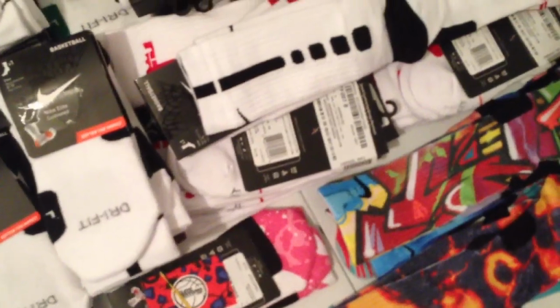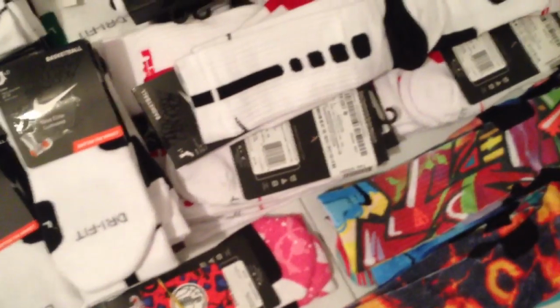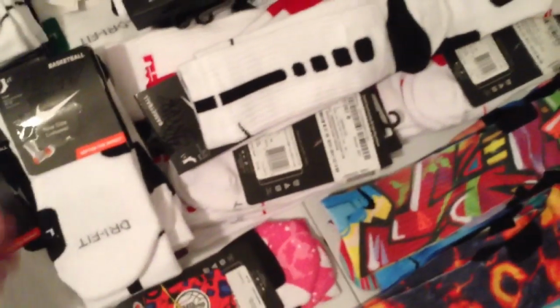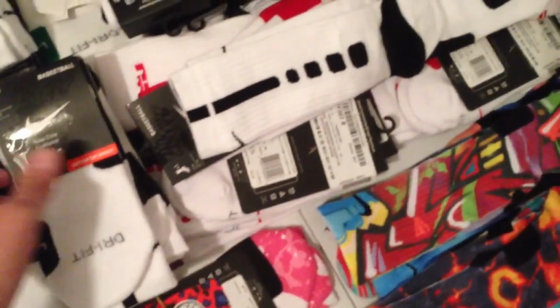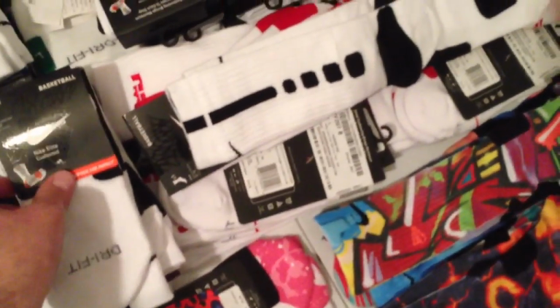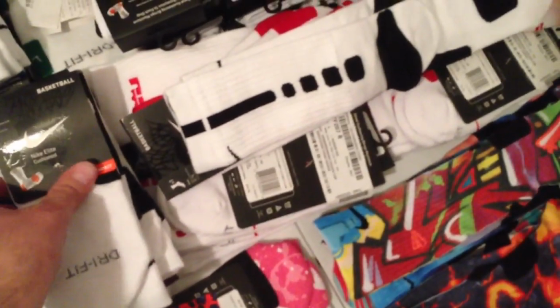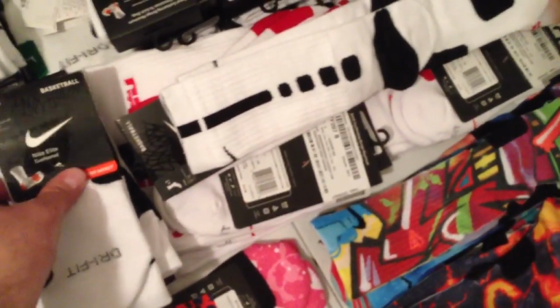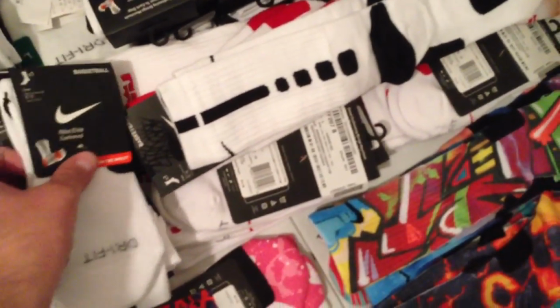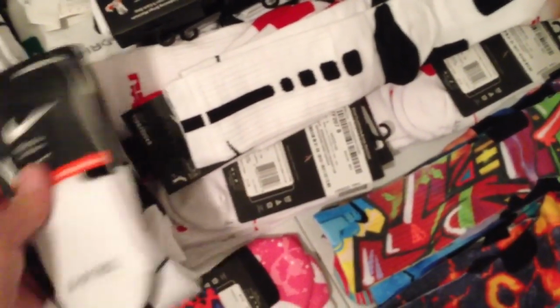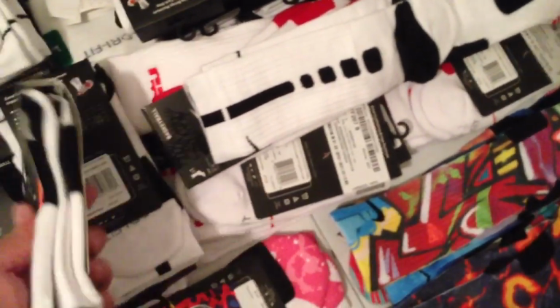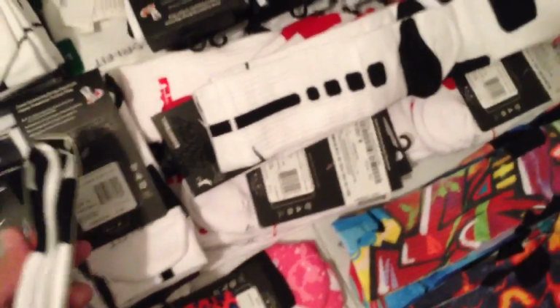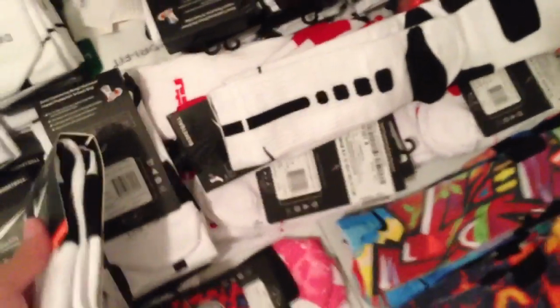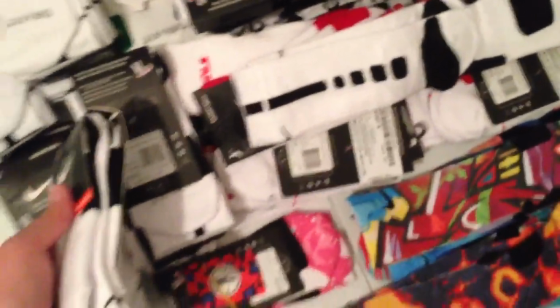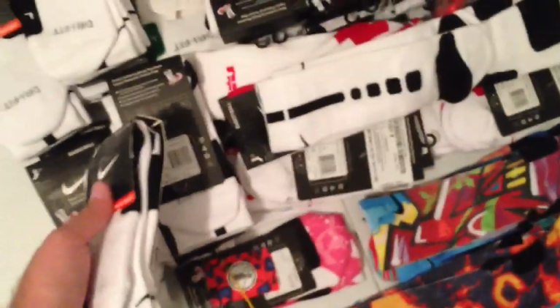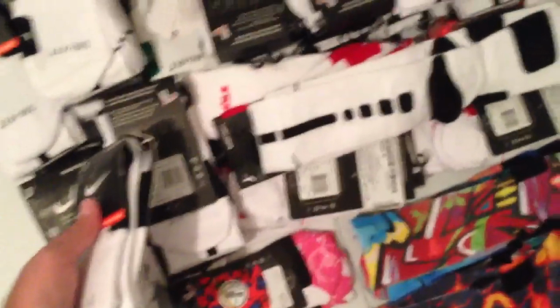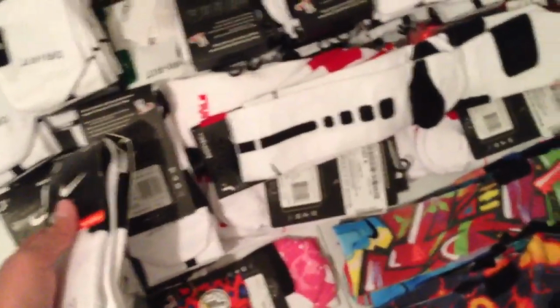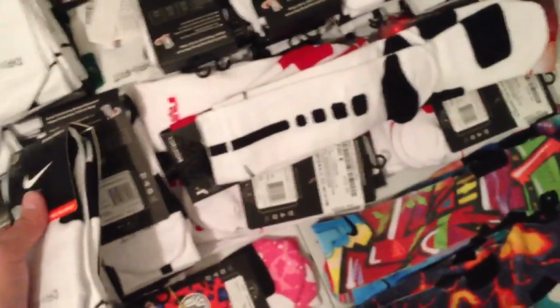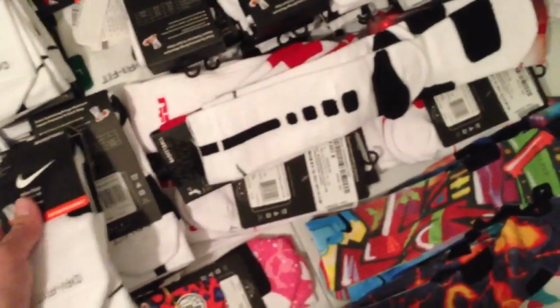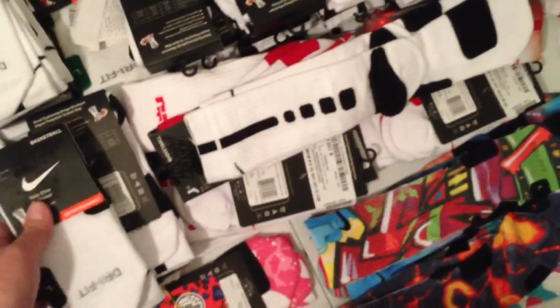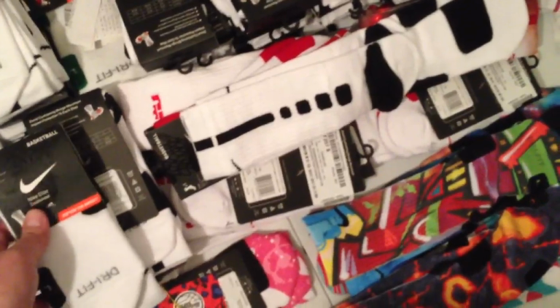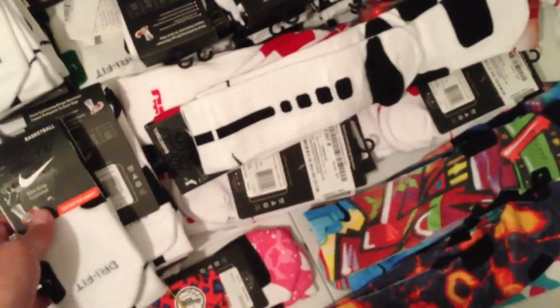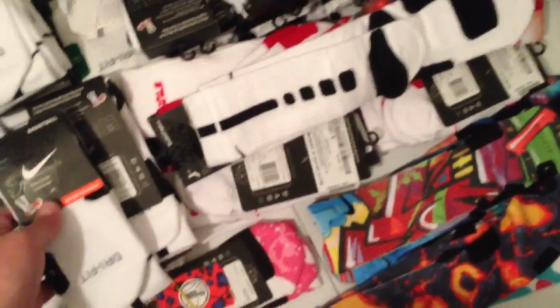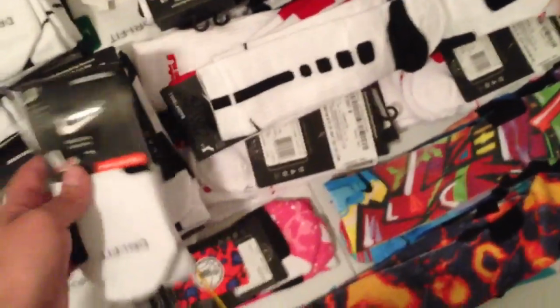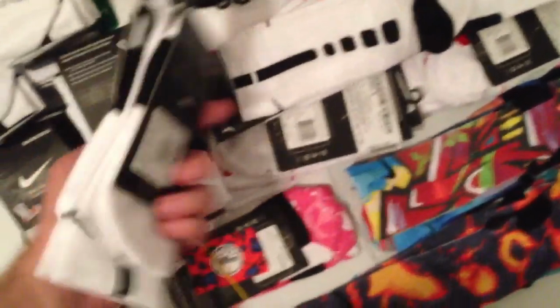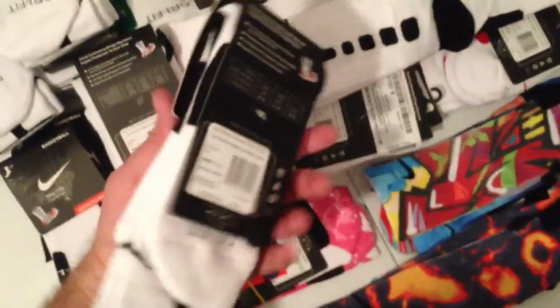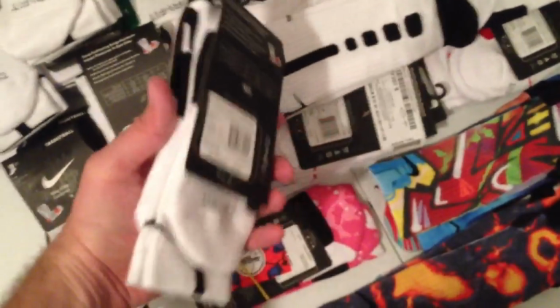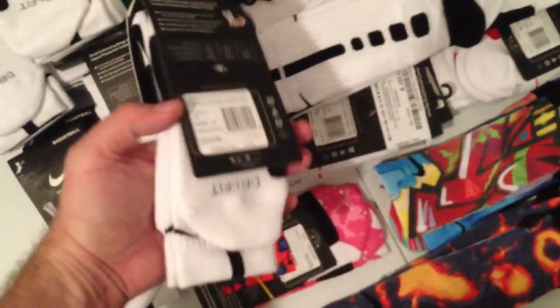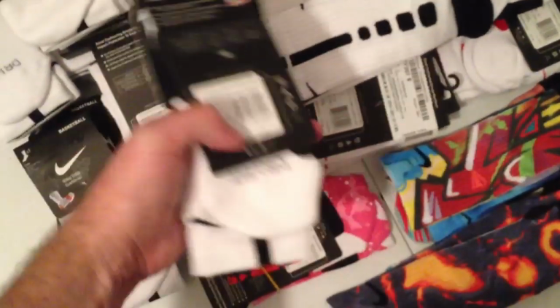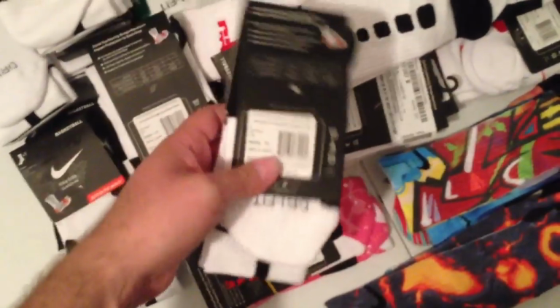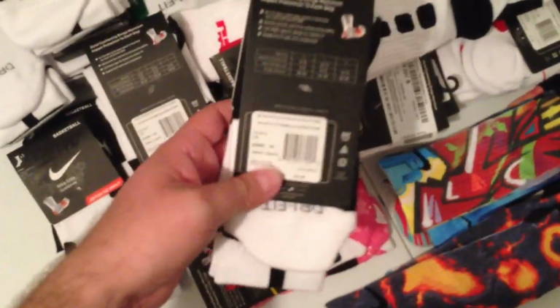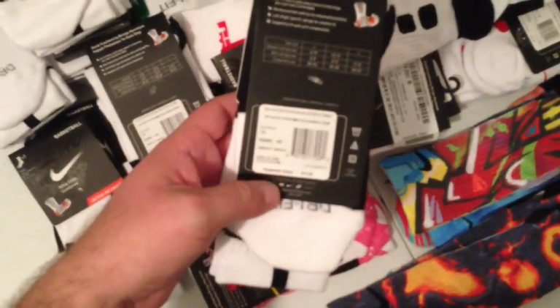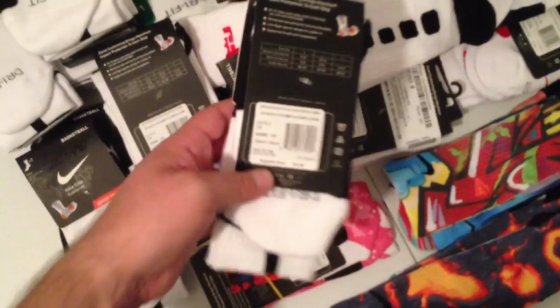I just wanted to do a quick video to show you guys that these are real Nike Elite Socks. These are not replicas, they're not imitation, they're real.